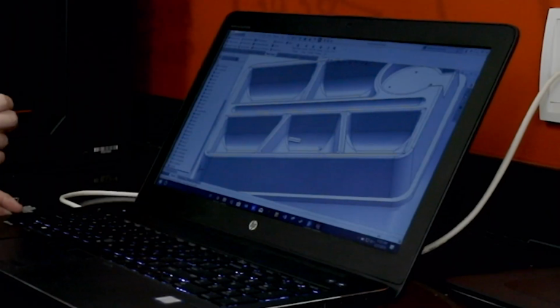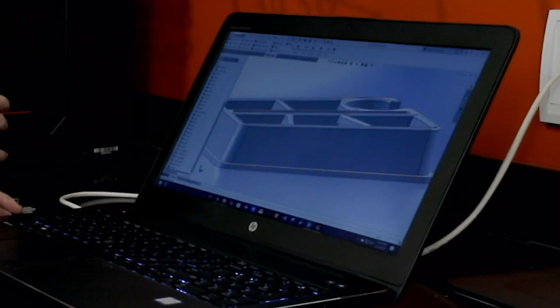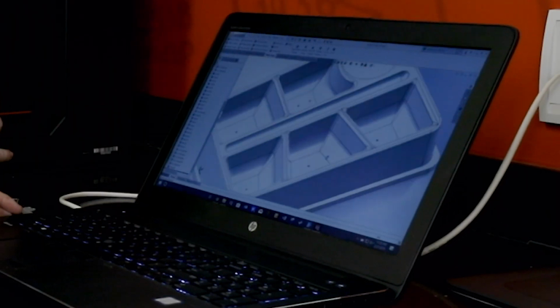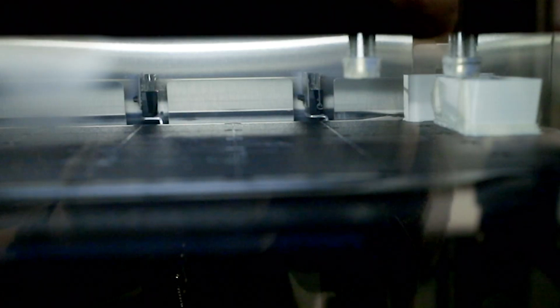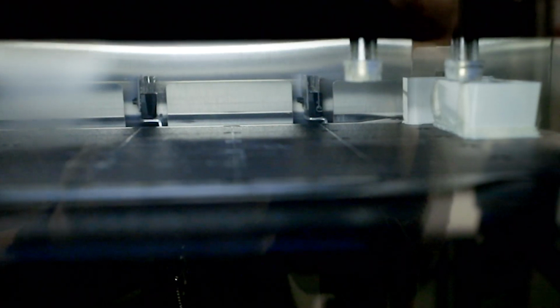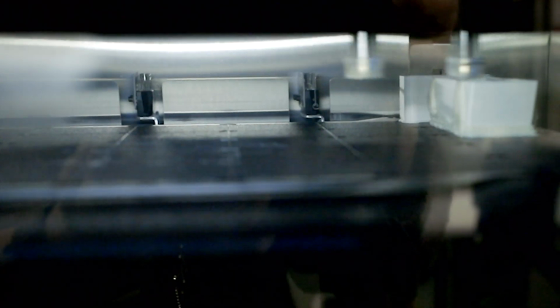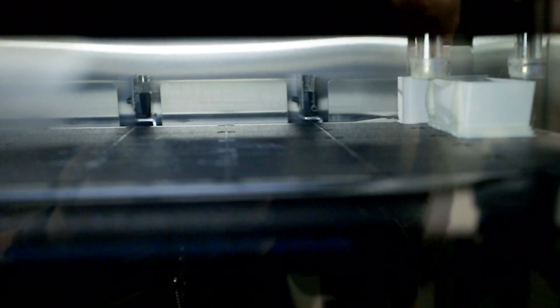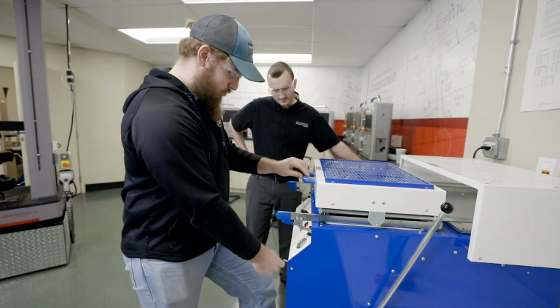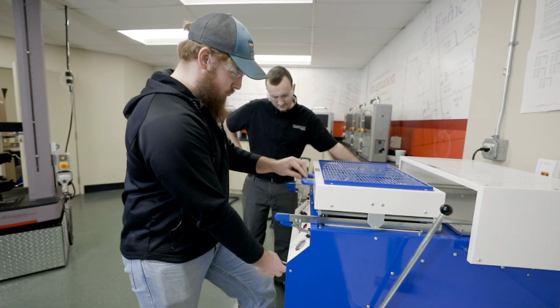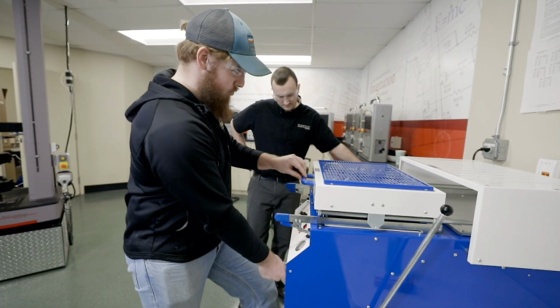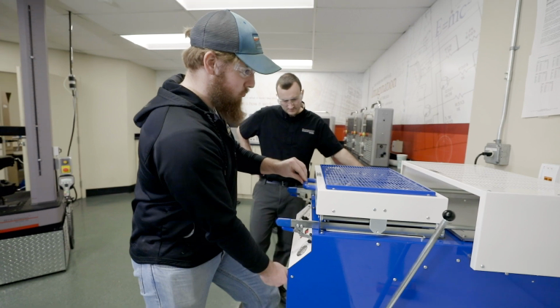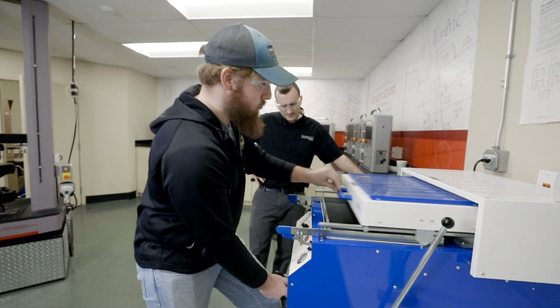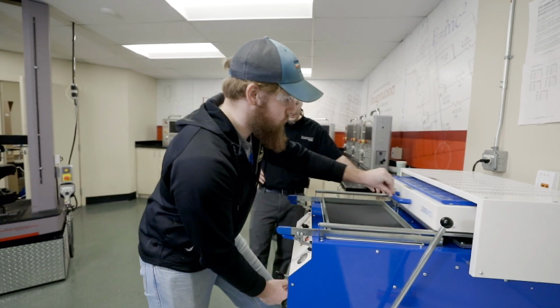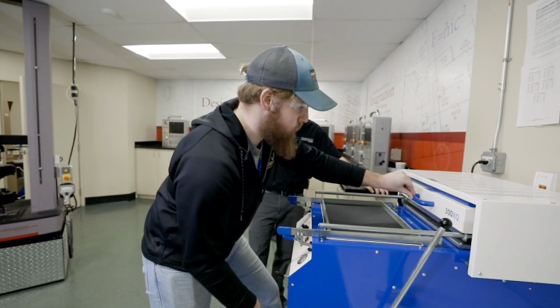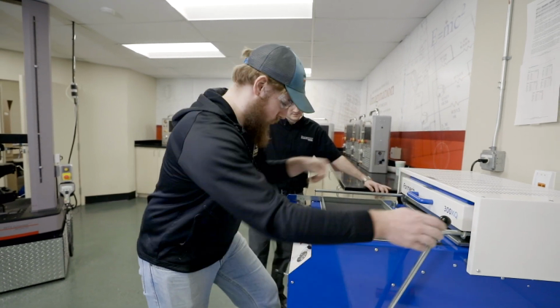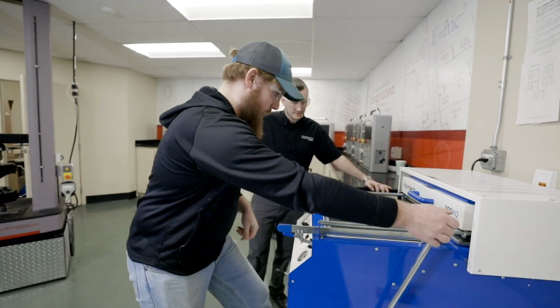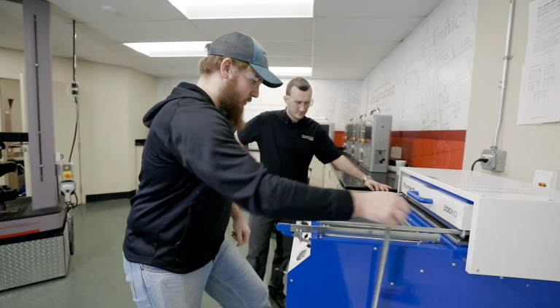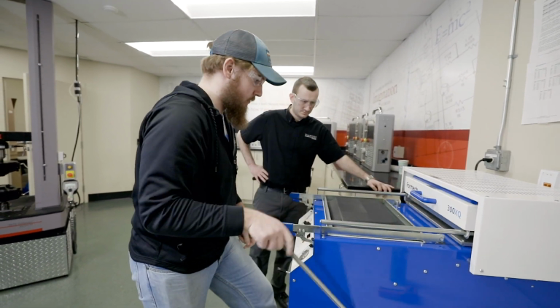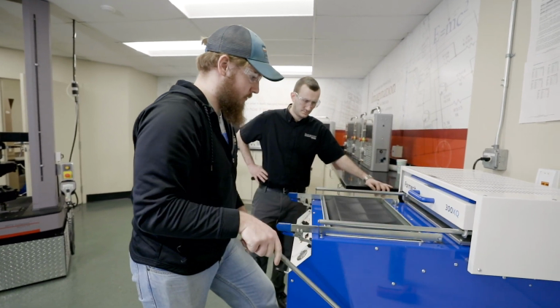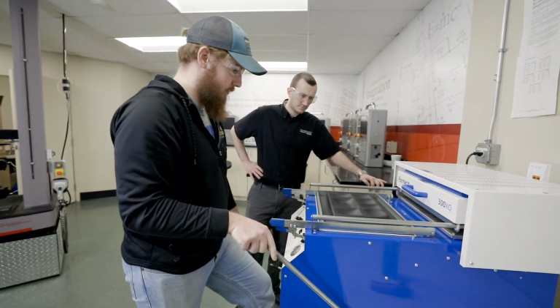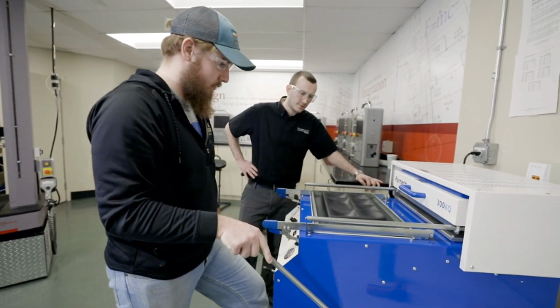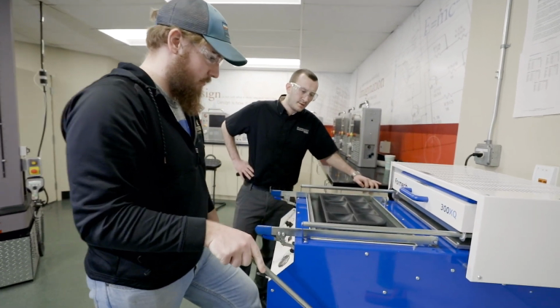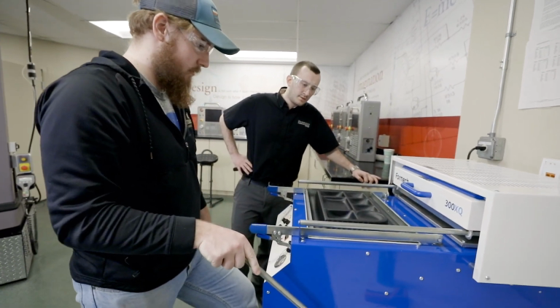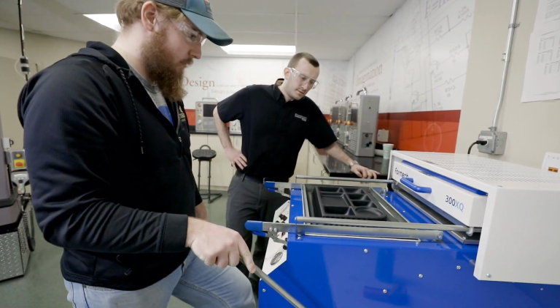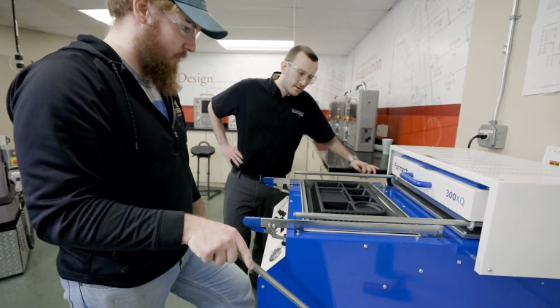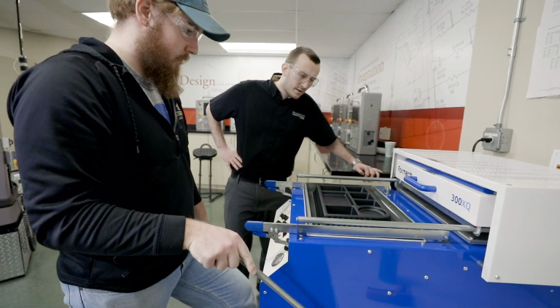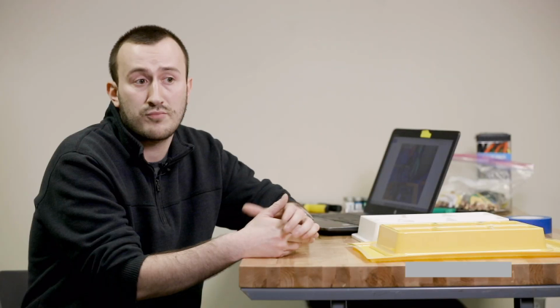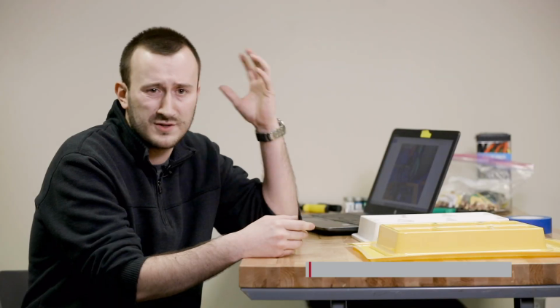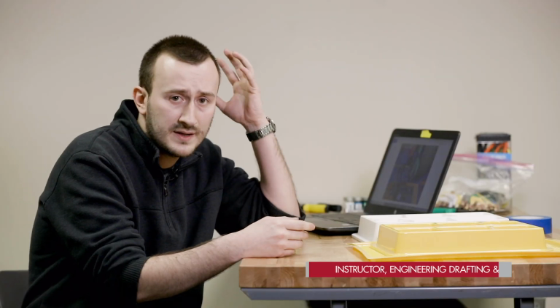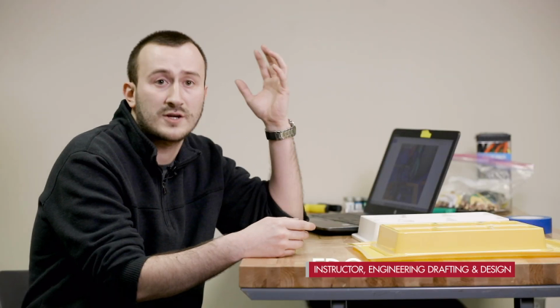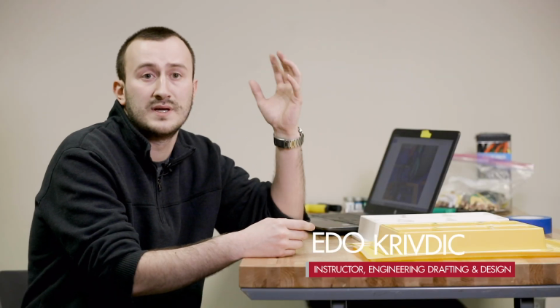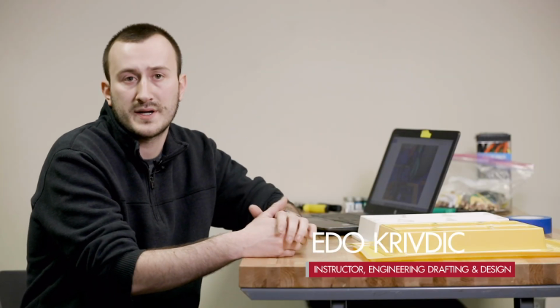Our projects are based on manufacturing and multiple manufacturing processes. We want our students to experience what it takes to go from a product in your head to actually in the market.